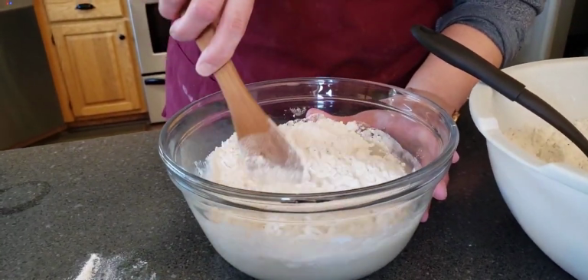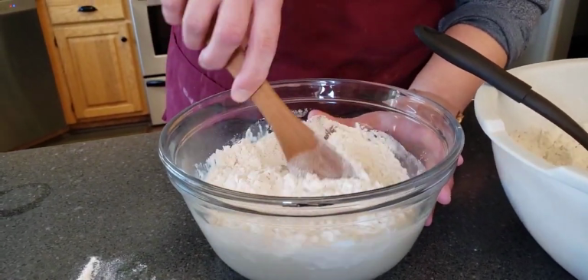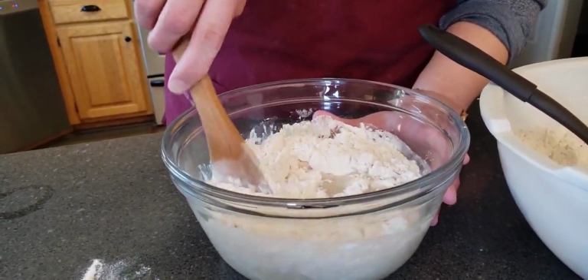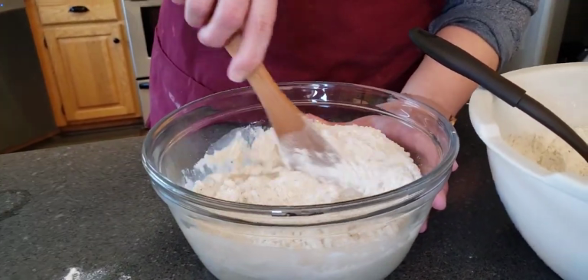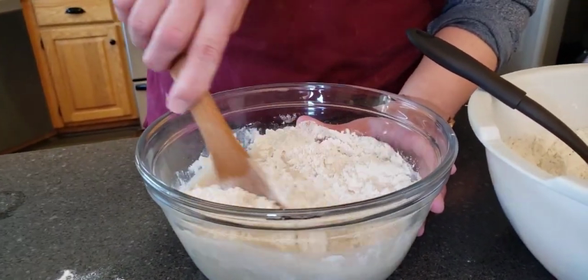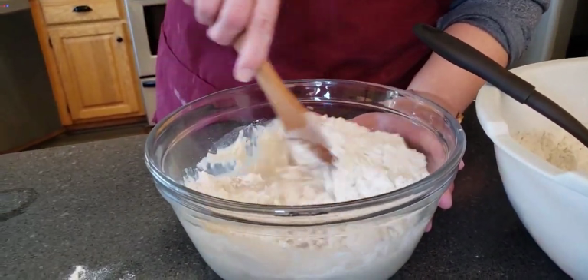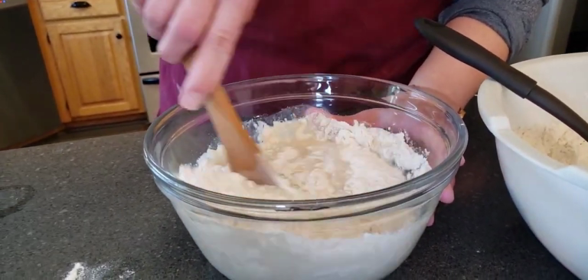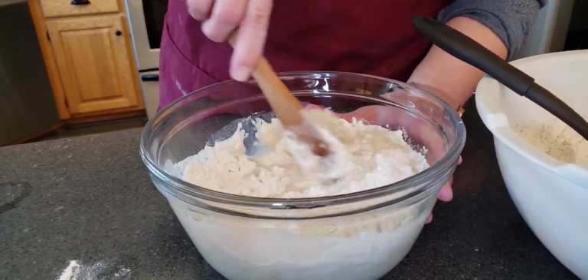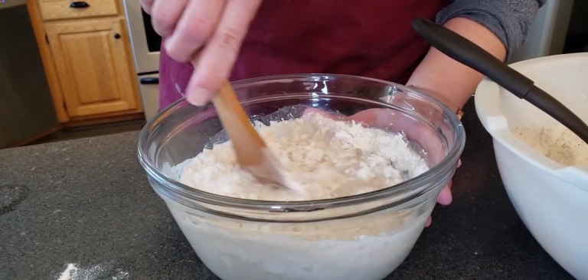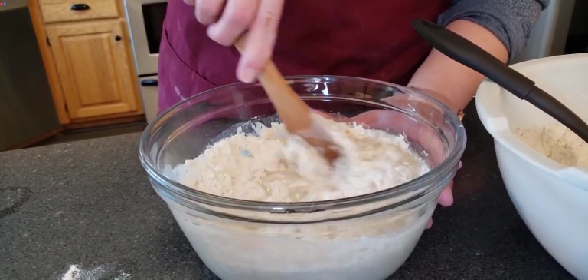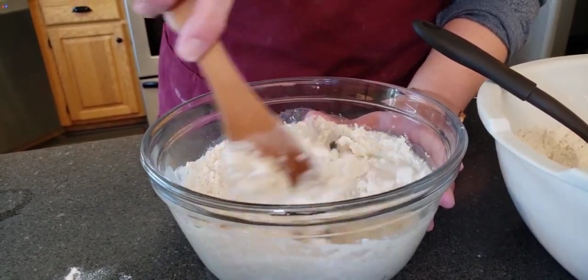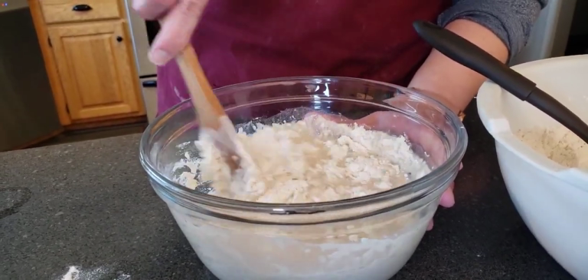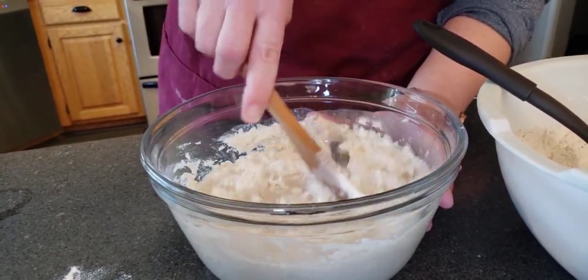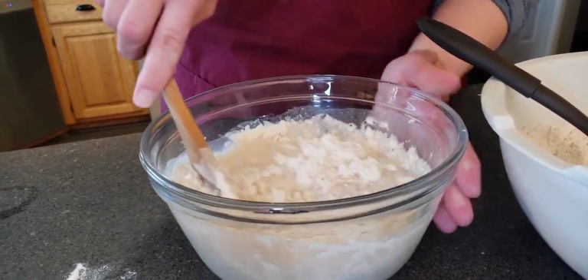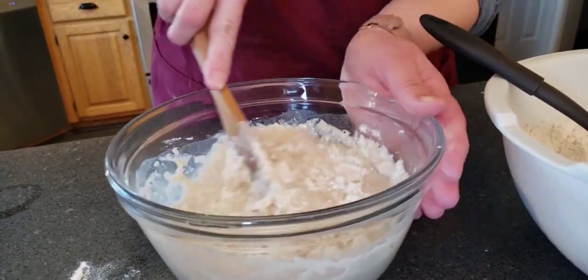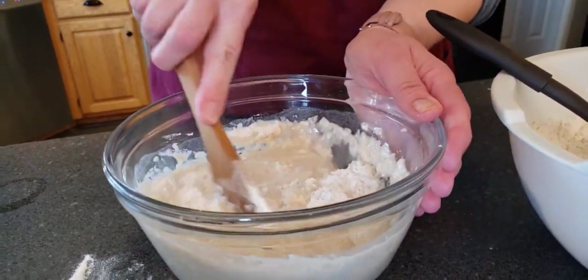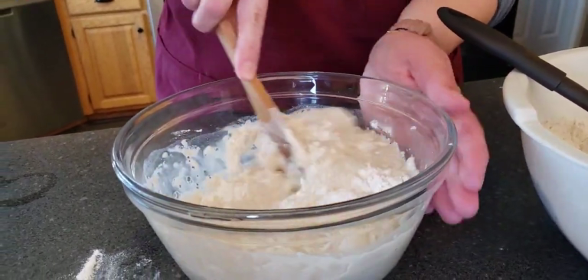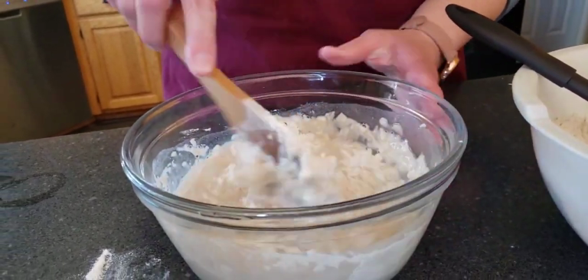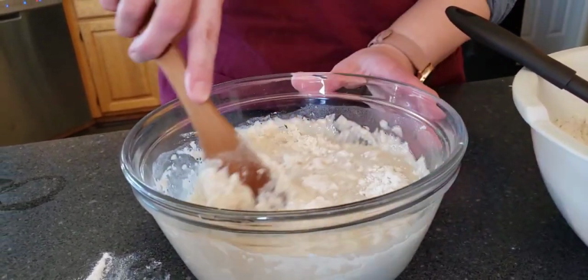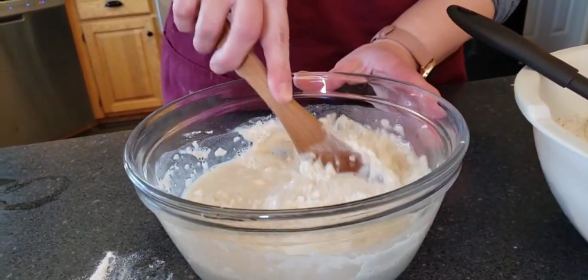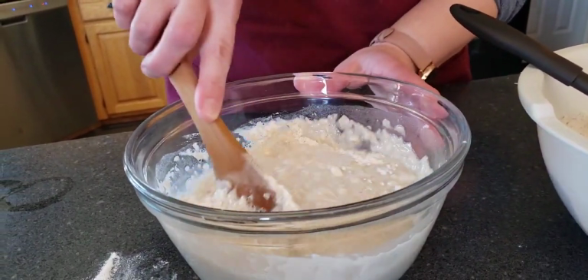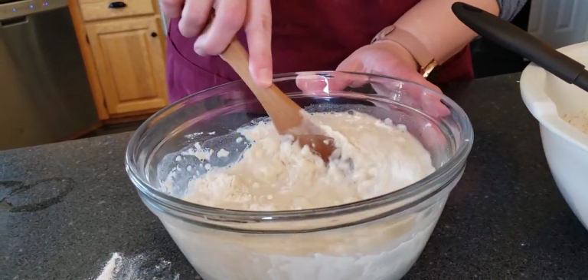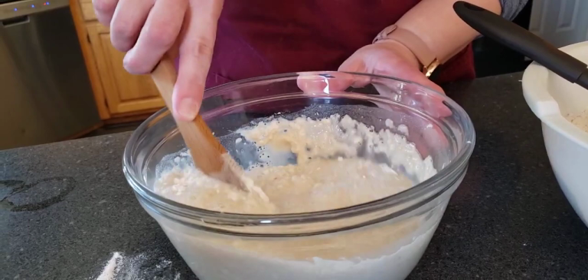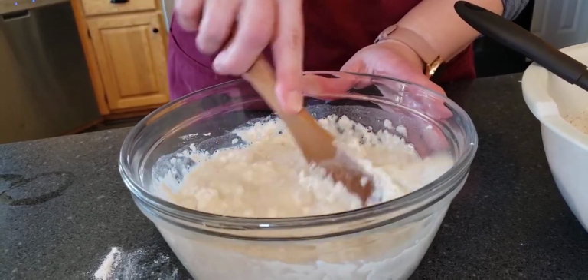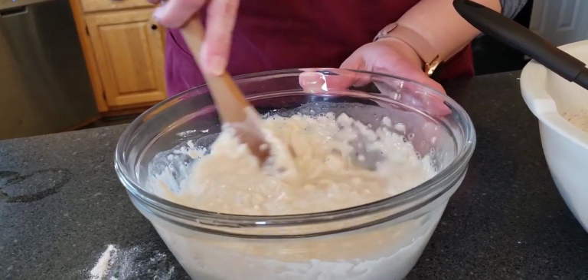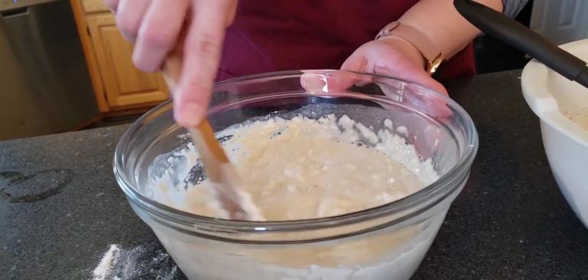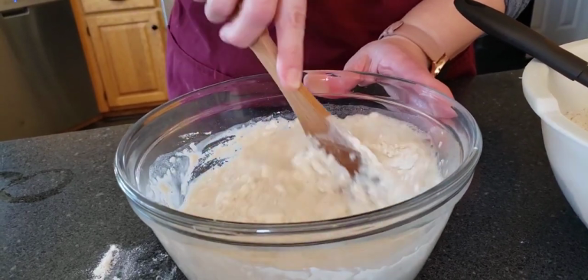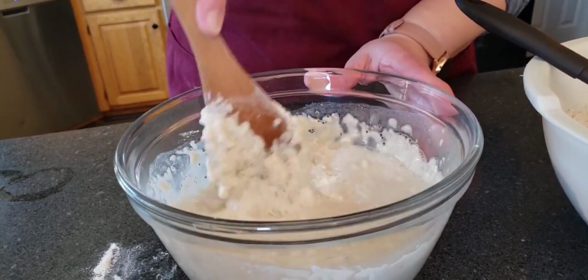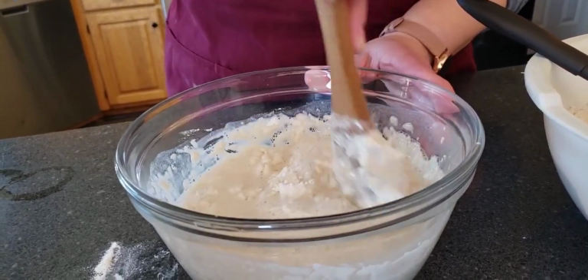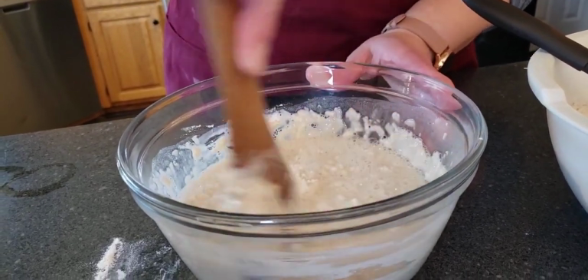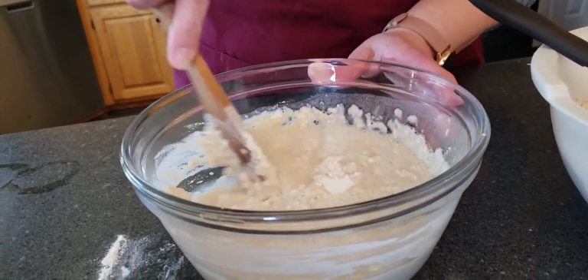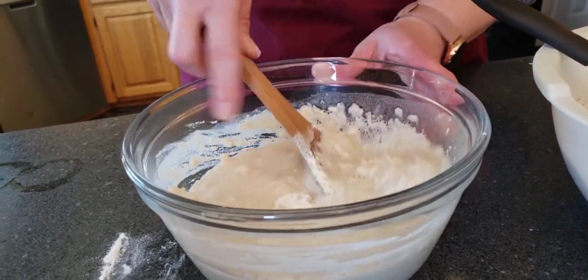Alright, so we are going to add our five and a half cups of flour slowly but surely. Hang on with your helper hand. Give that a stir — it's gonna get more difficult to stir in a little bit.